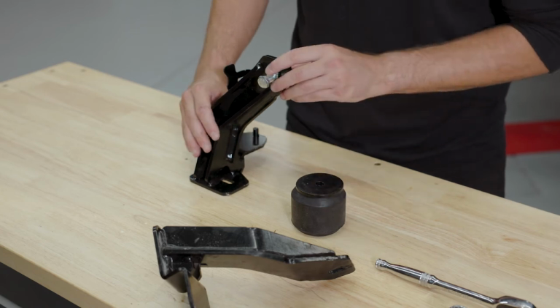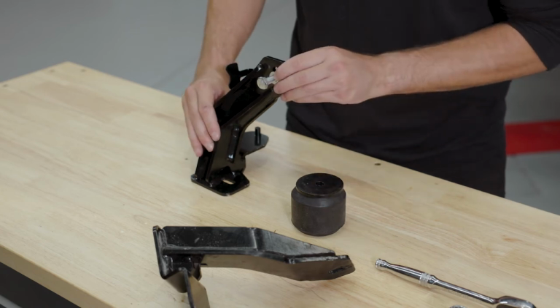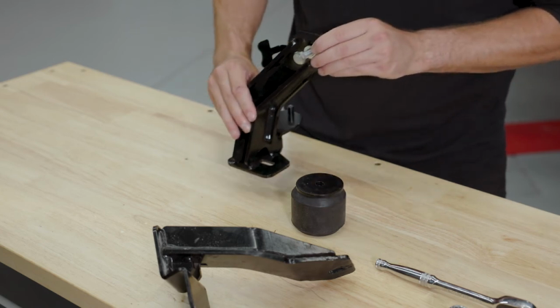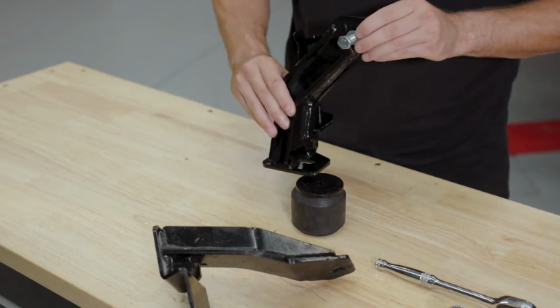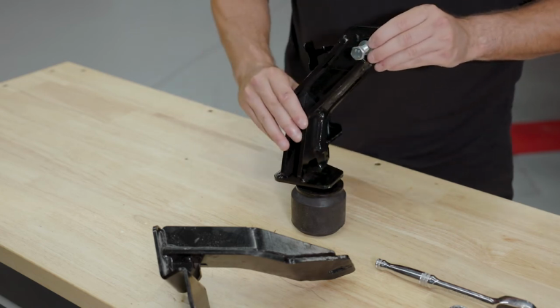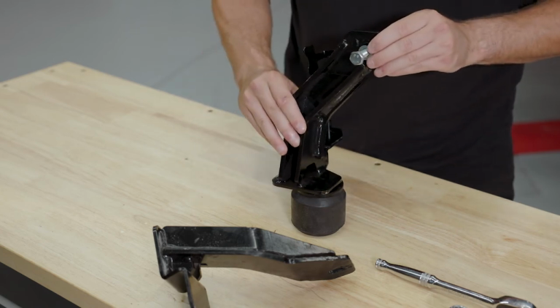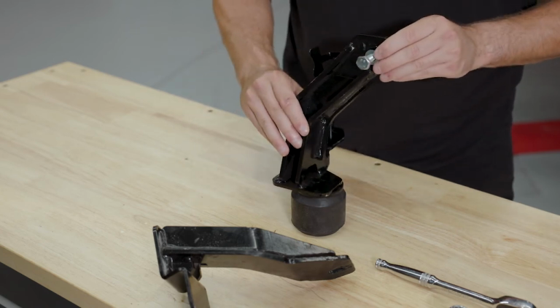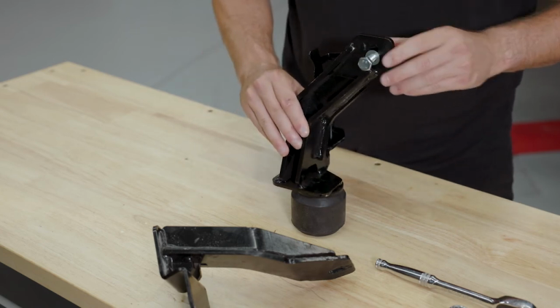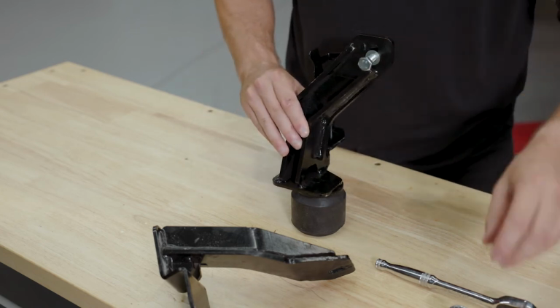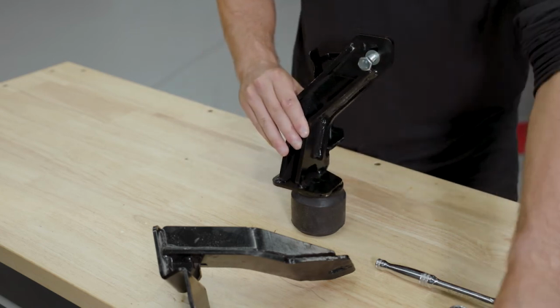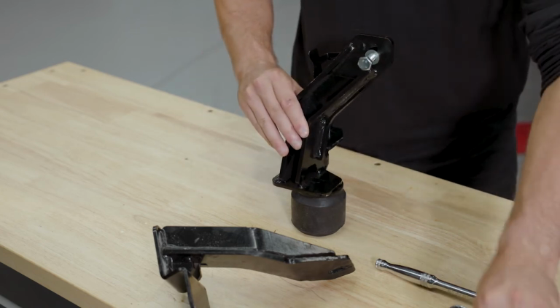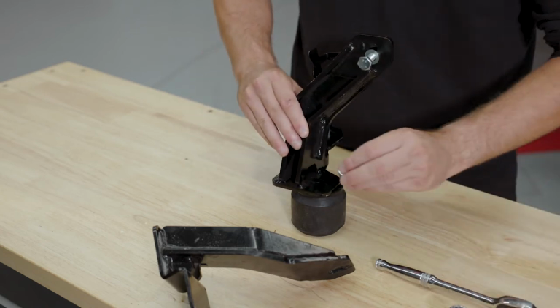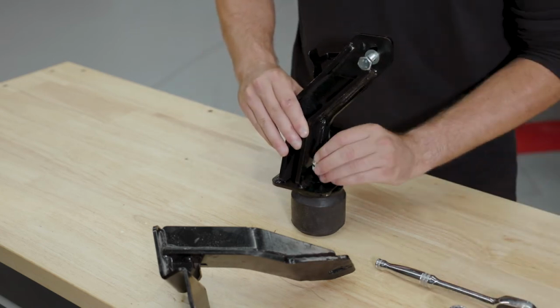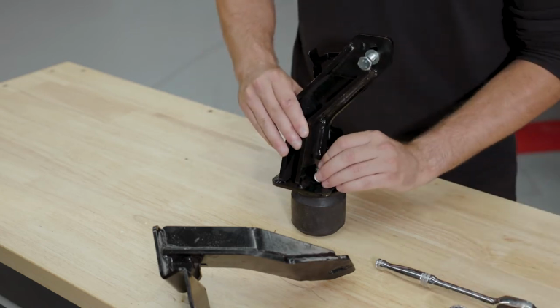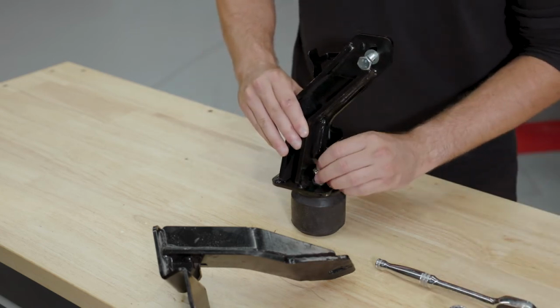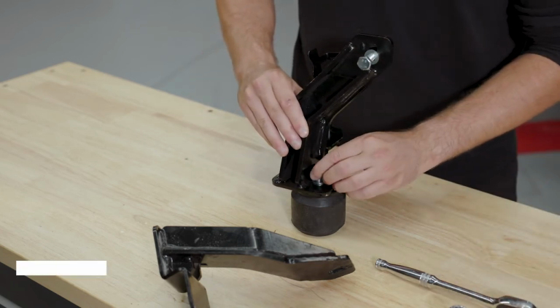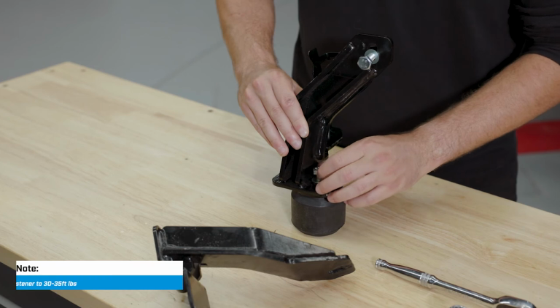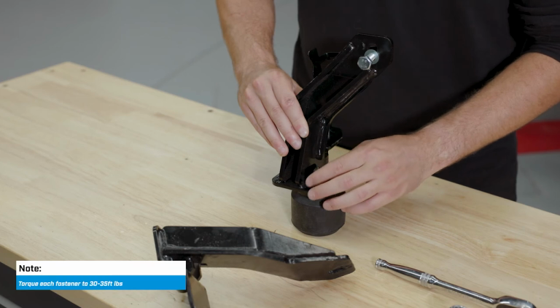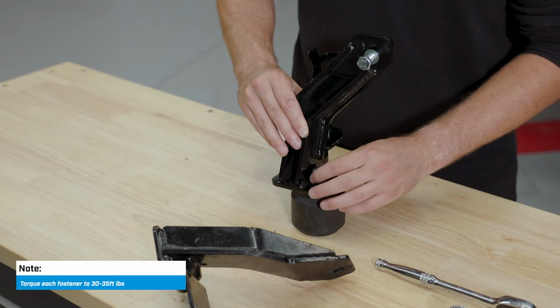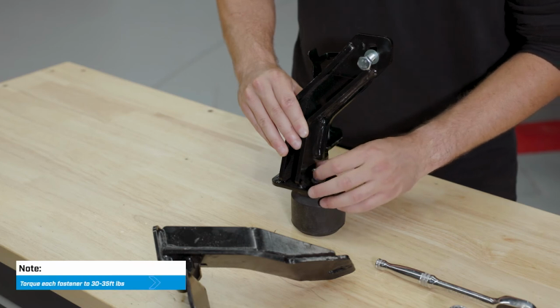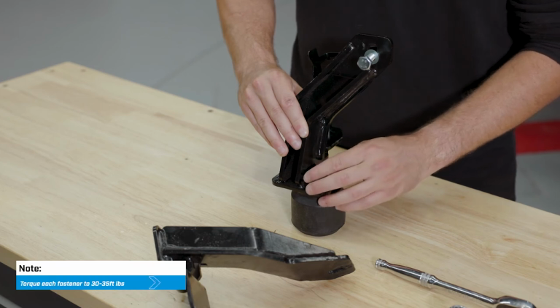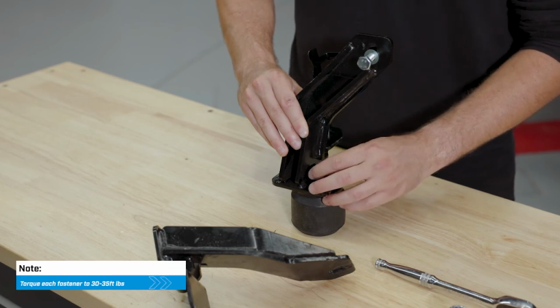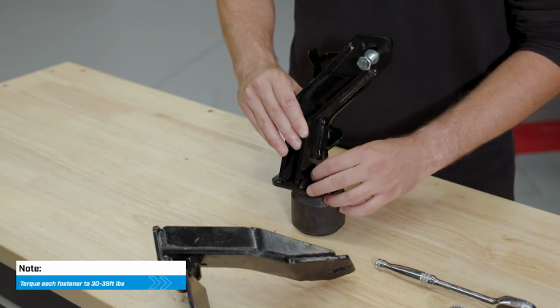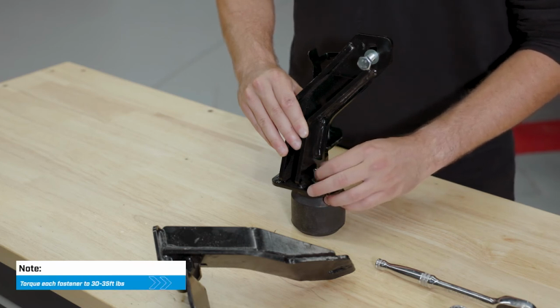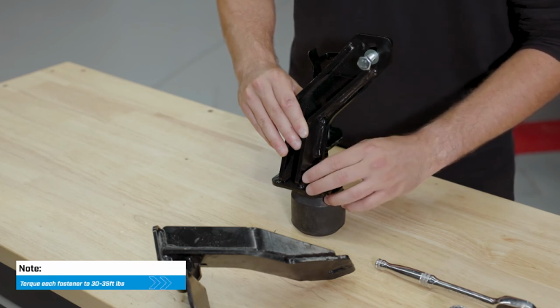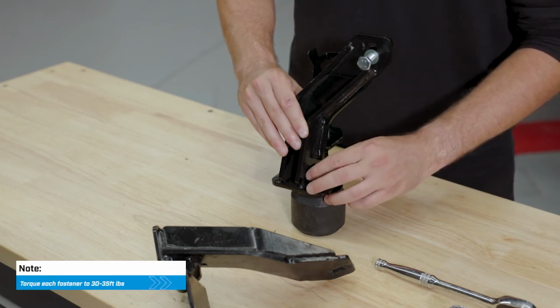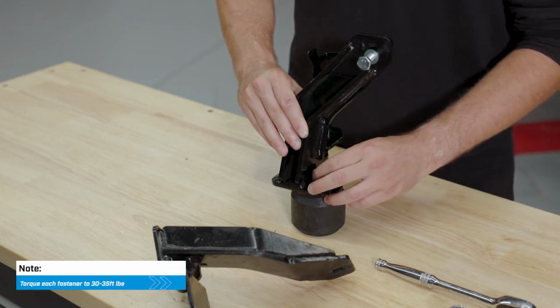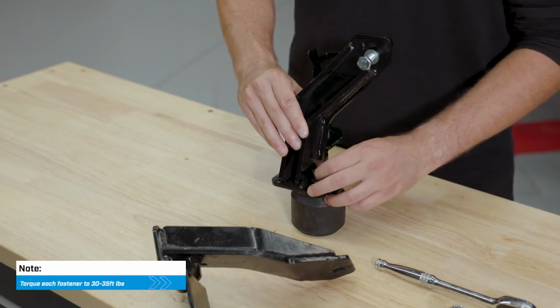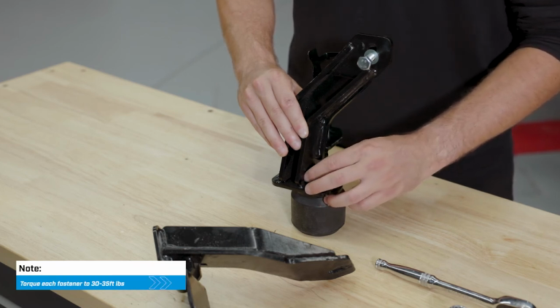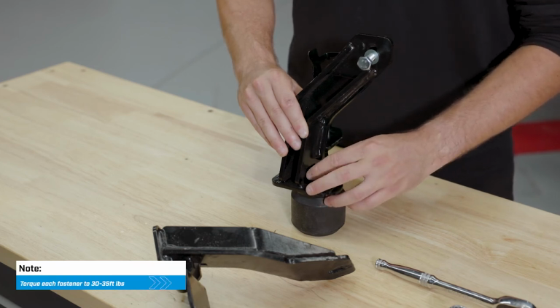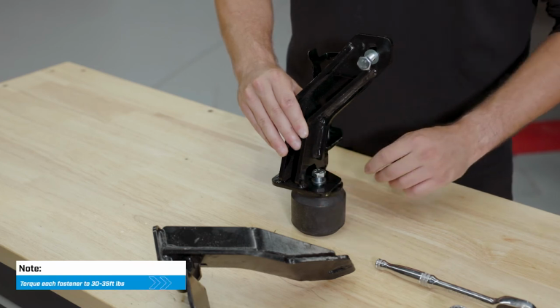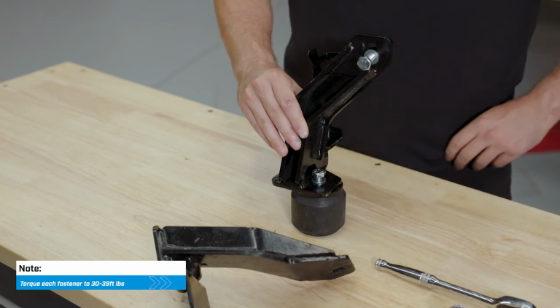Once the frame bracket is mounted firmly in place, bolt the rubber spring to the bracket. All fasteners should be torqued to 30 to 35 foot-pounds.